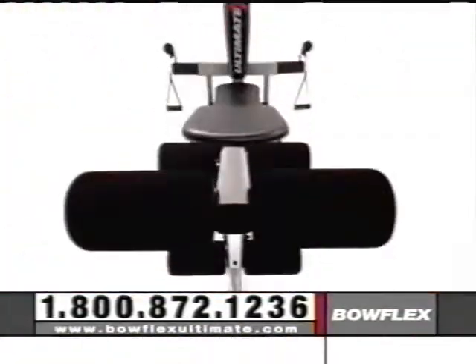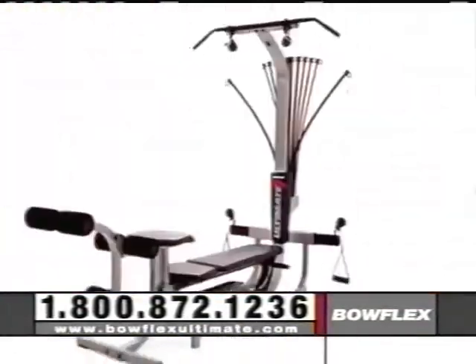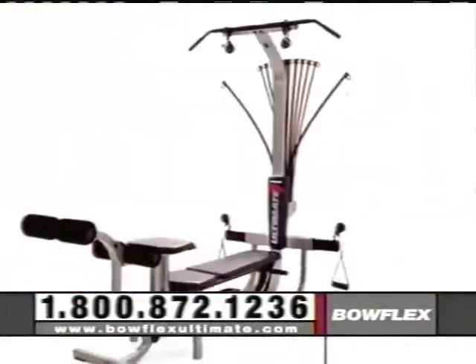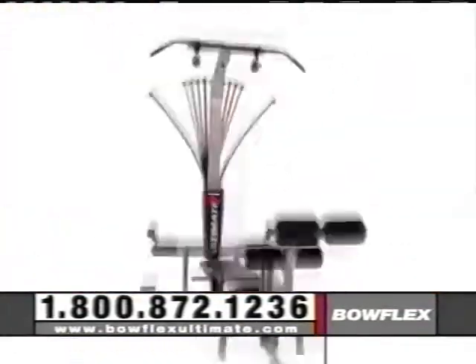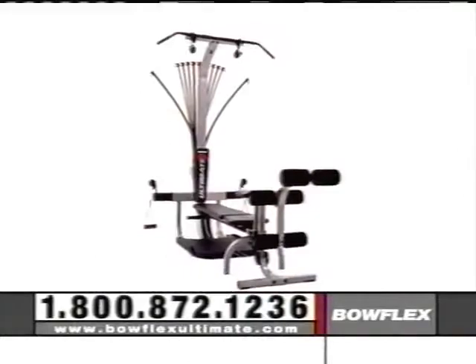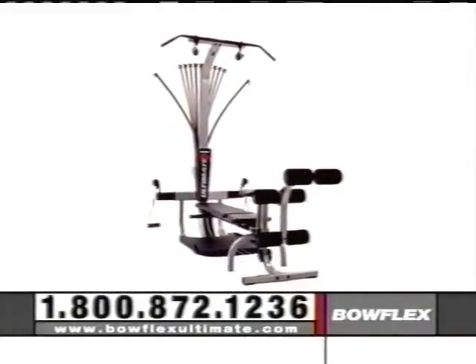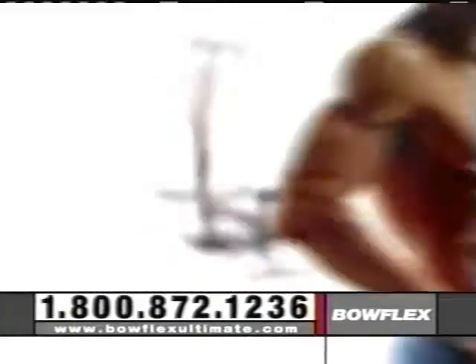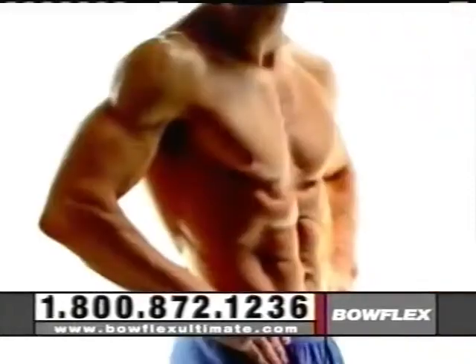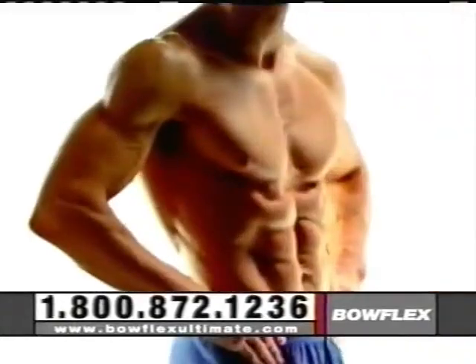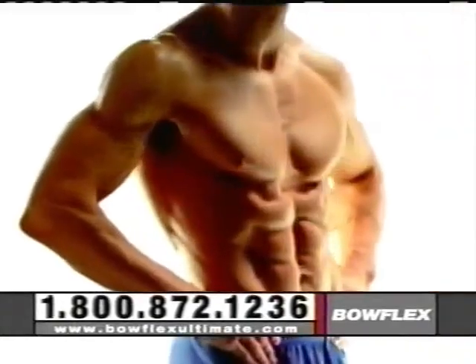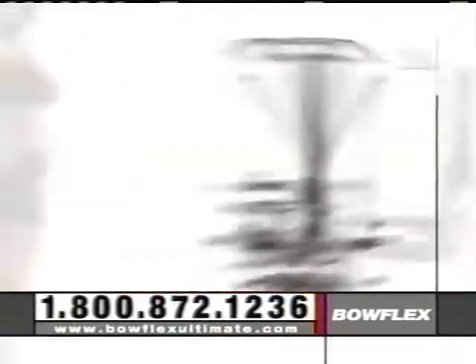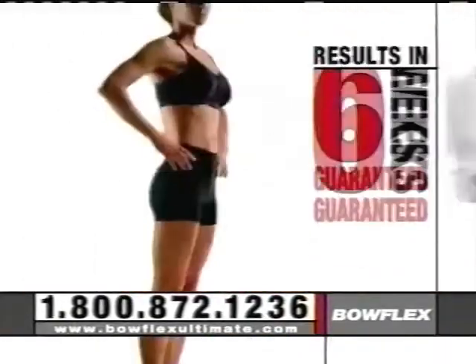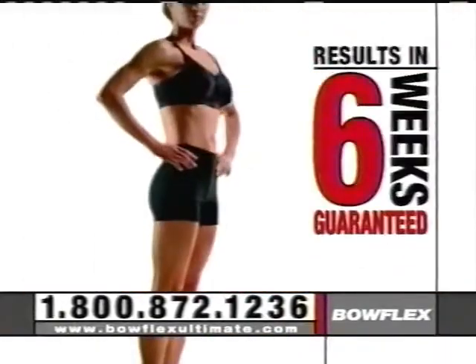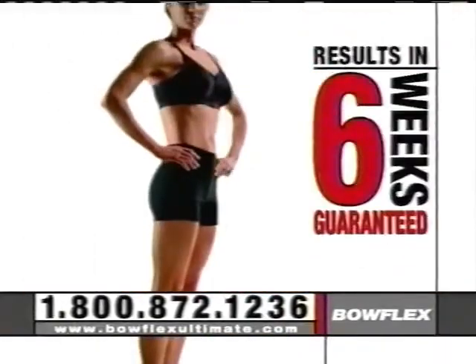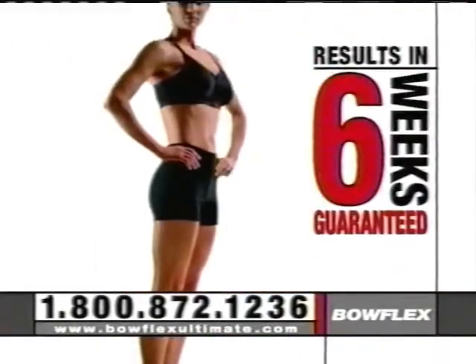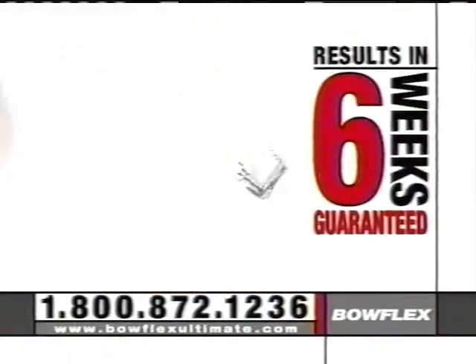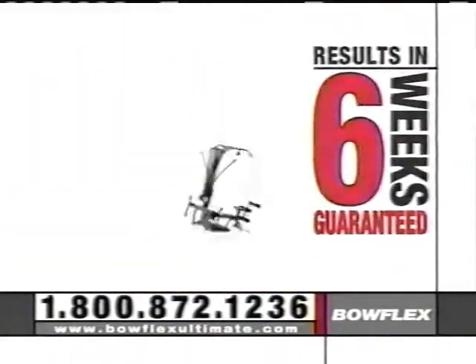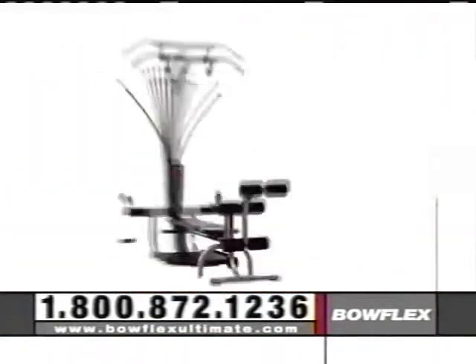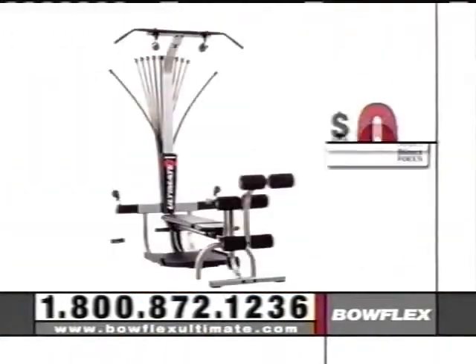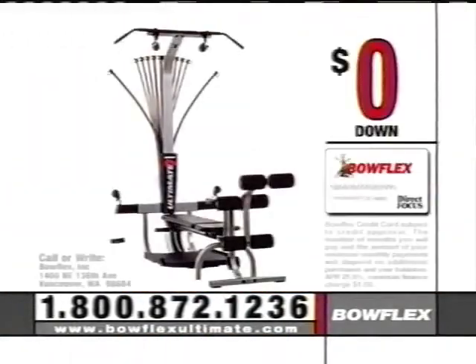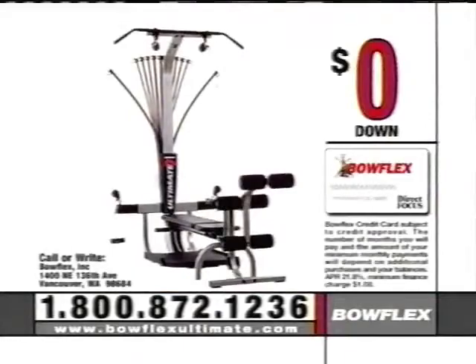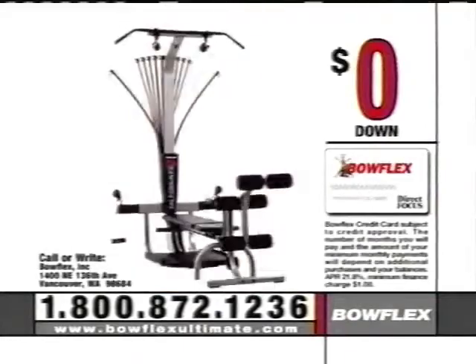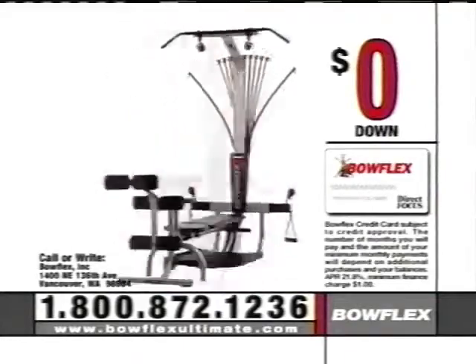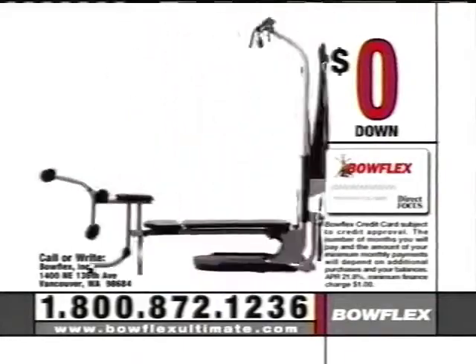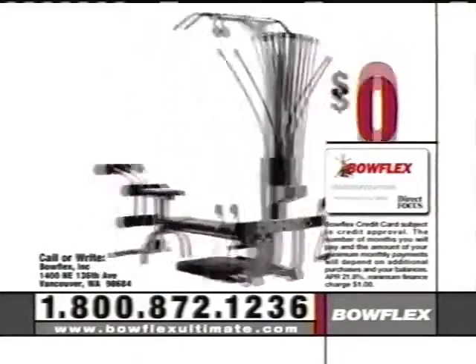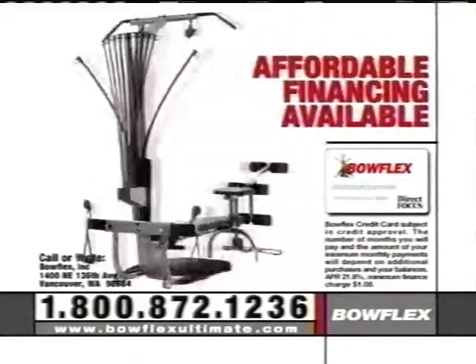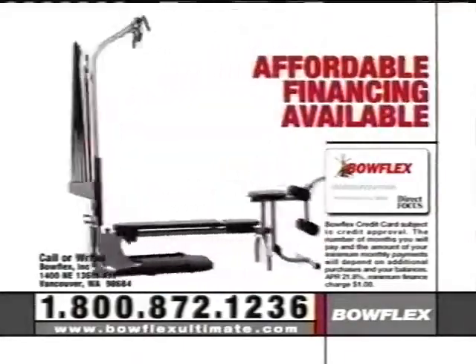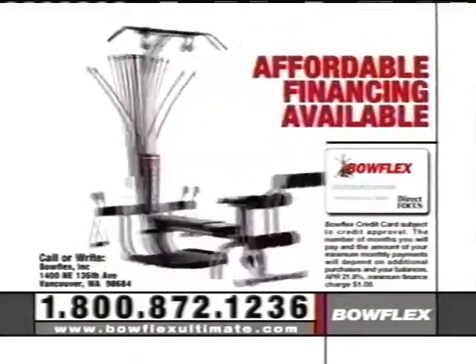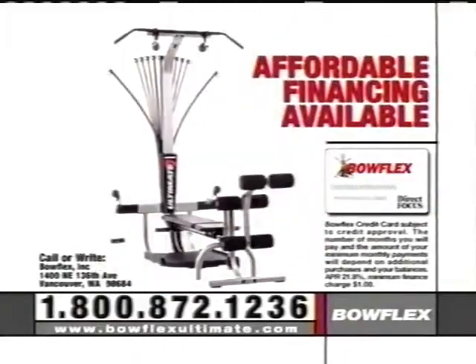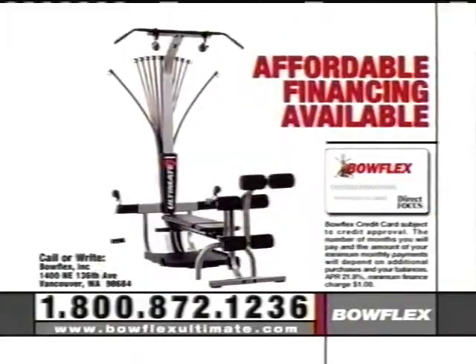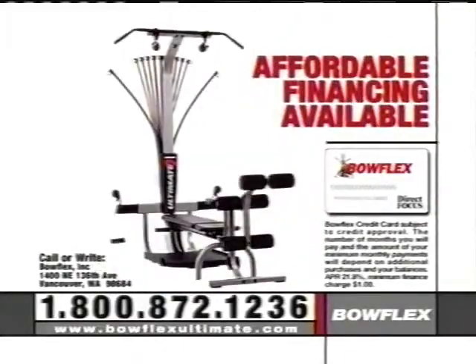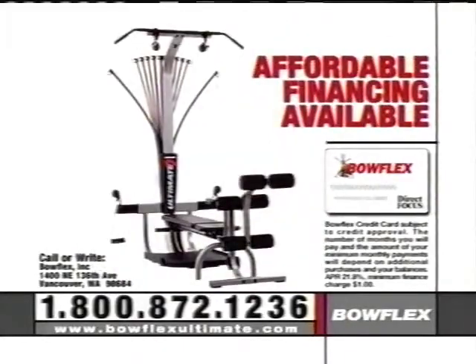Bowflex is so effective that we guarantee you'll get the results you want in six weeks or less. Own the new Bowflex Ultimate with no money down and monthly payments lower than many health club dues.